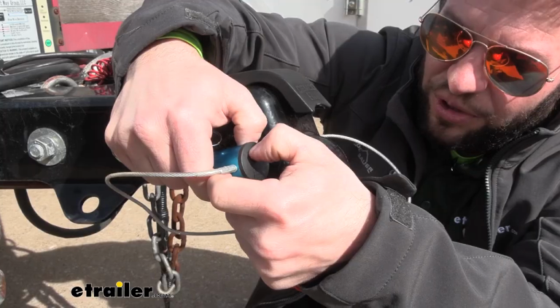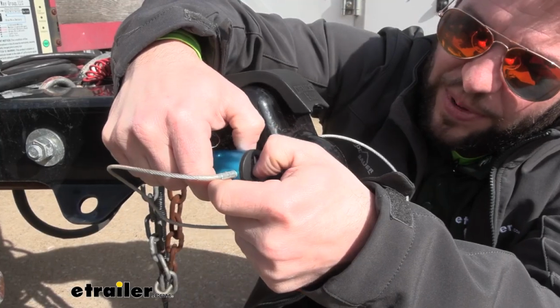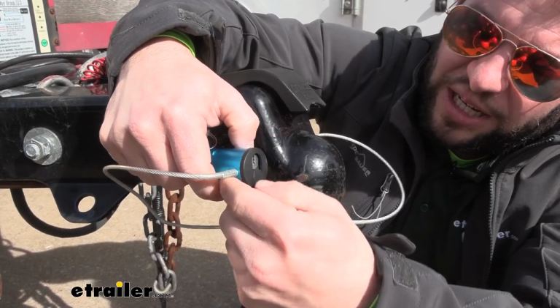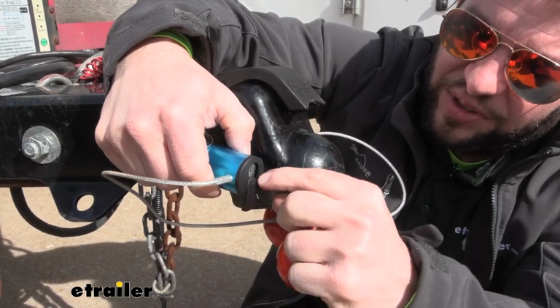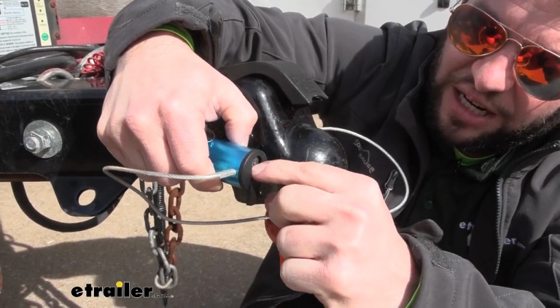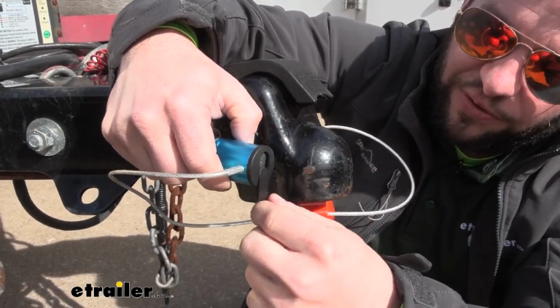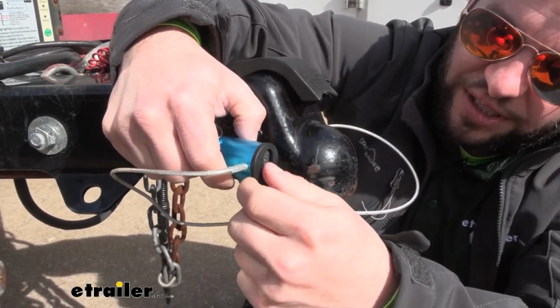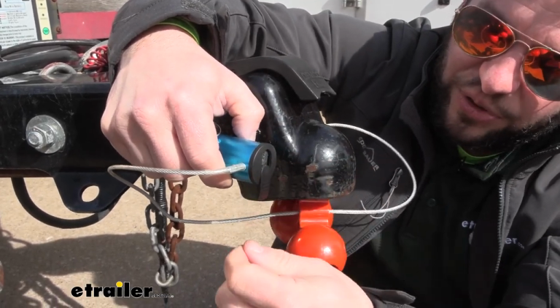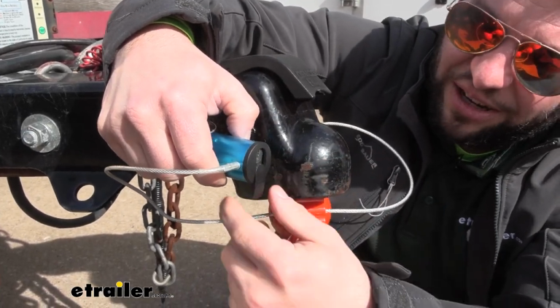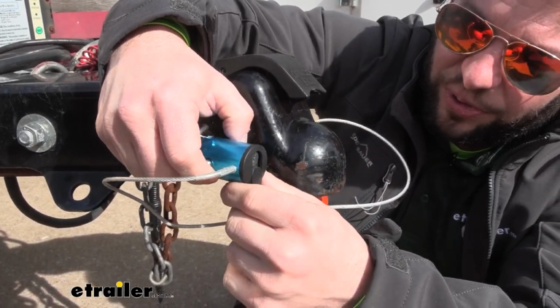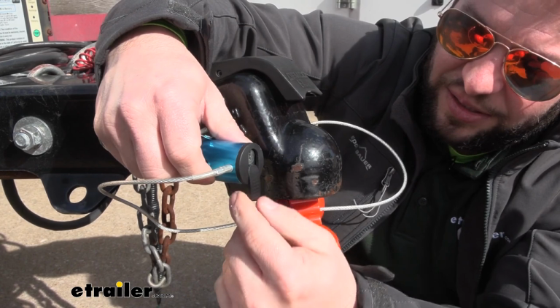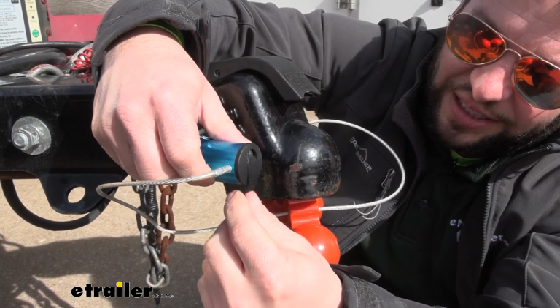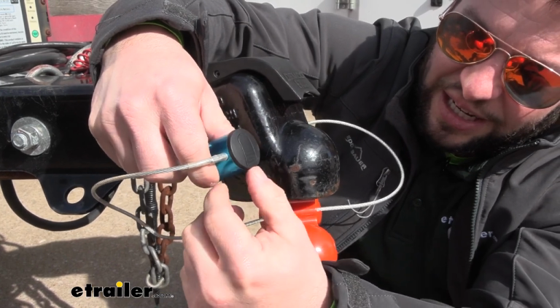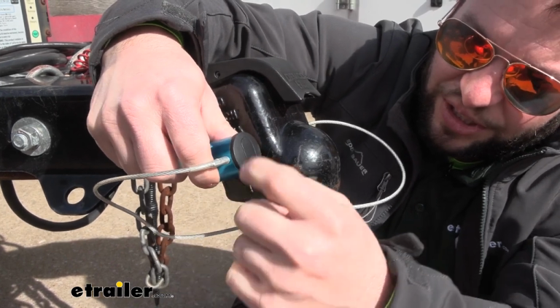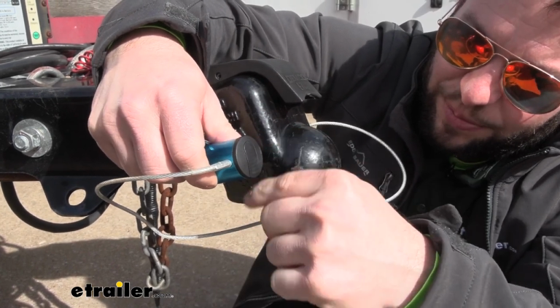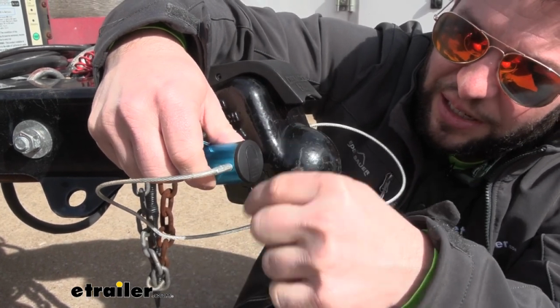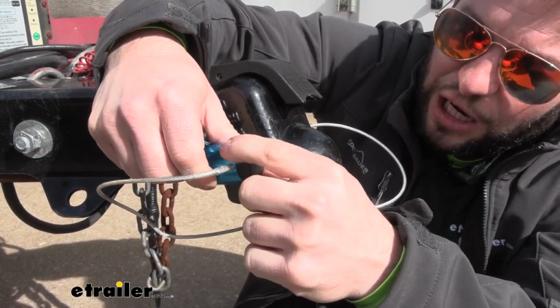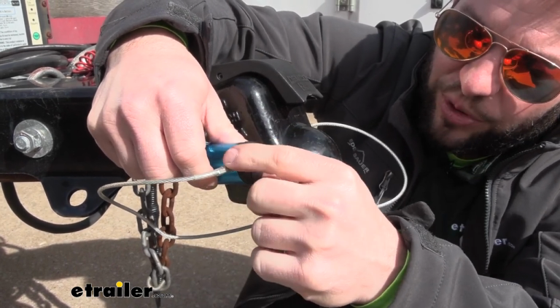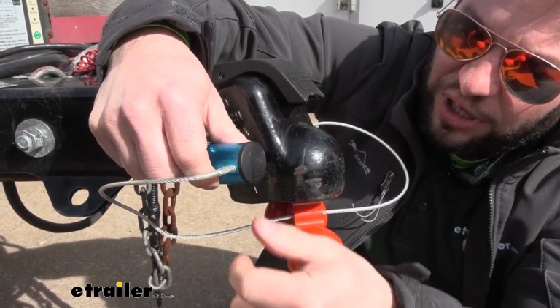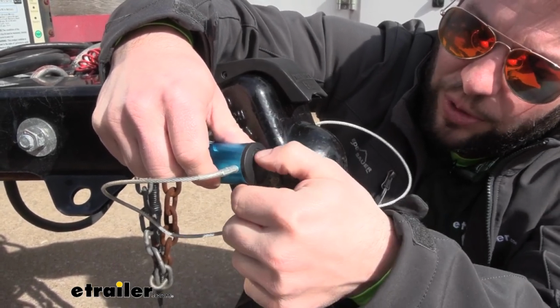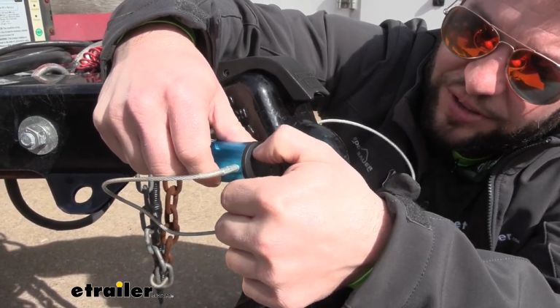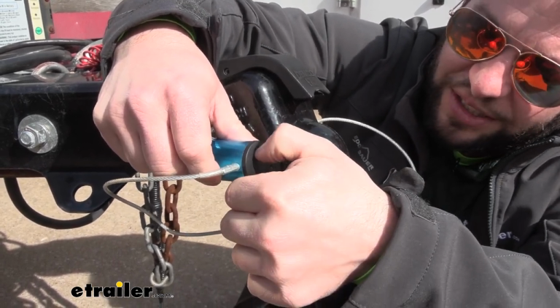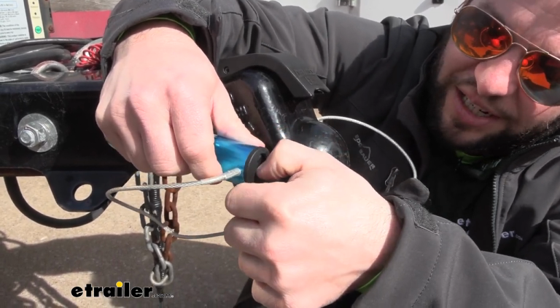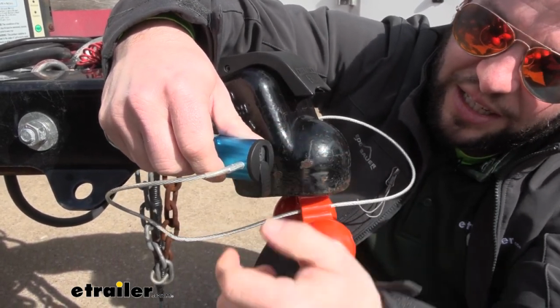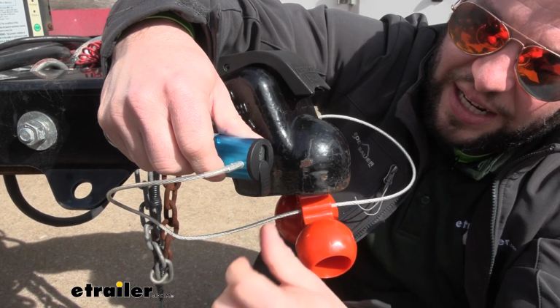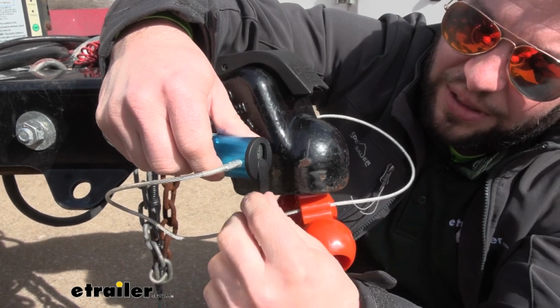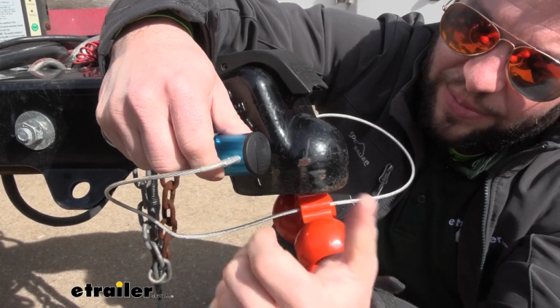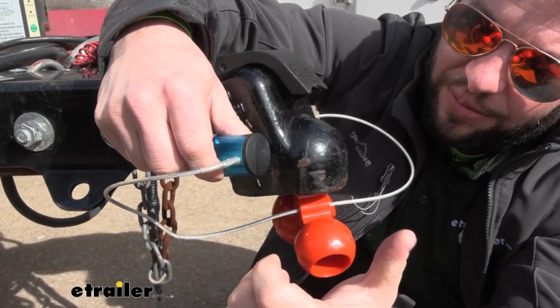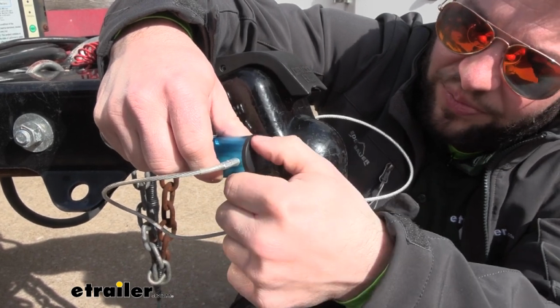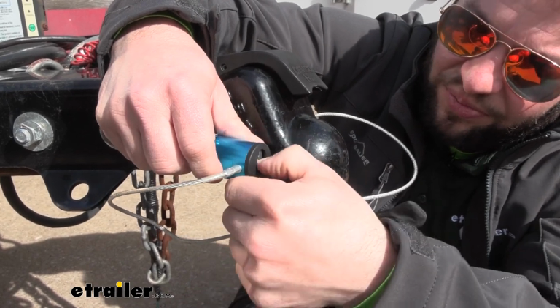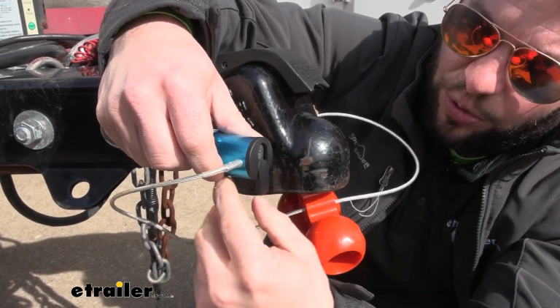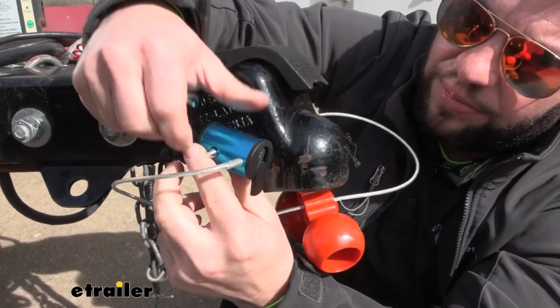We're going to look at the barrel lock. It's got a cover on it. It slides right down out of place. I like that it's not just attached by a rubber ring, so you're not going to rip it off as easily. It slides down and back up with no problems.